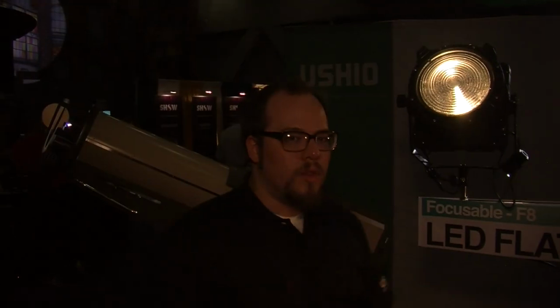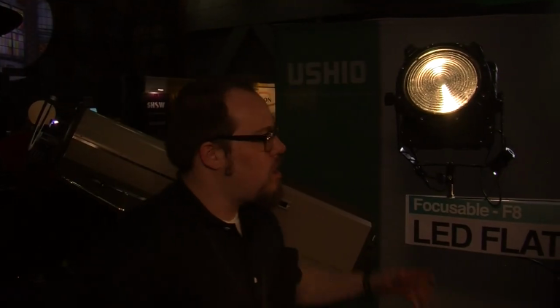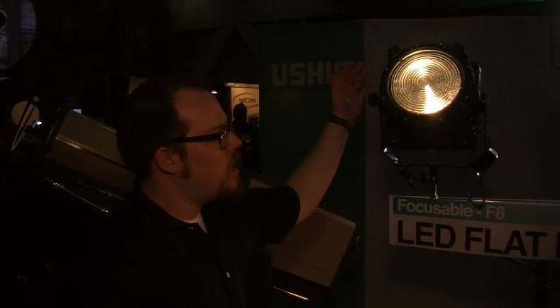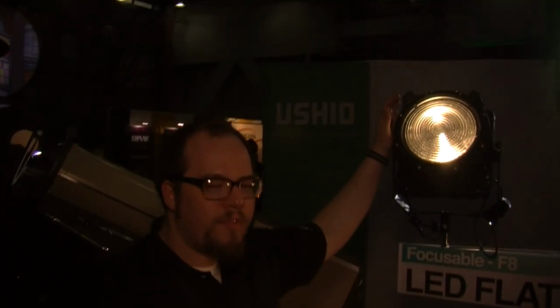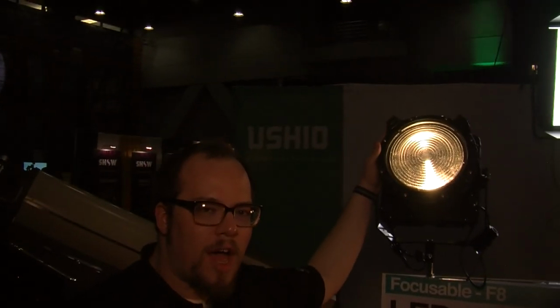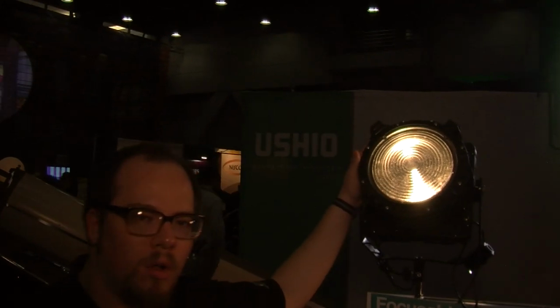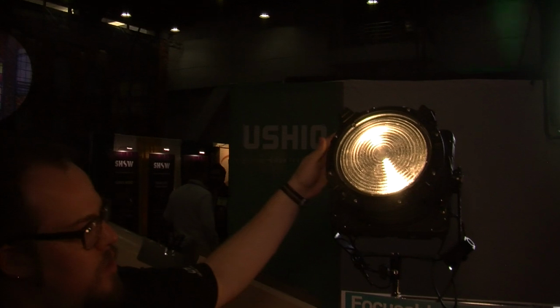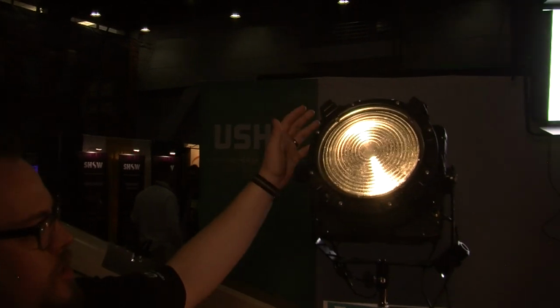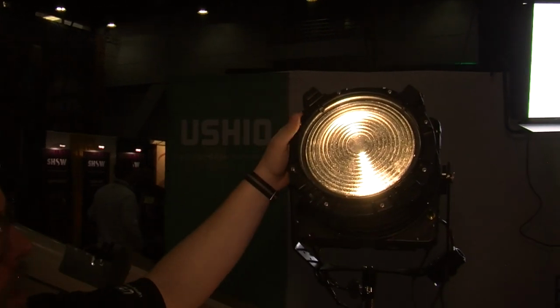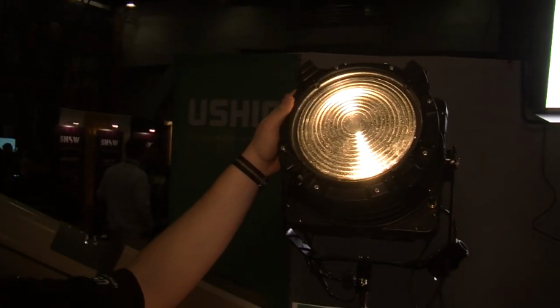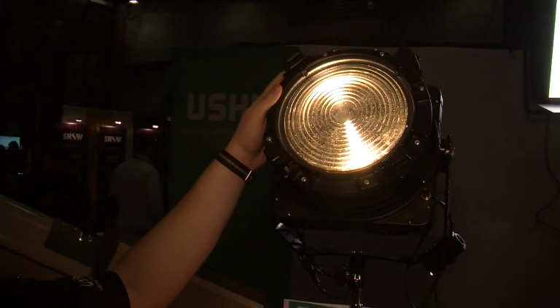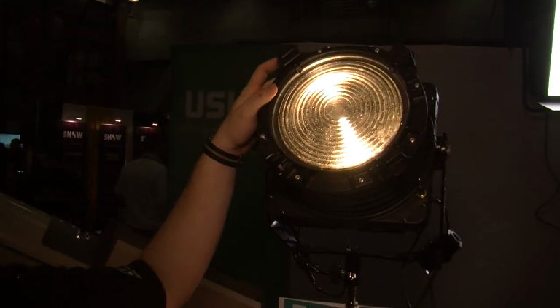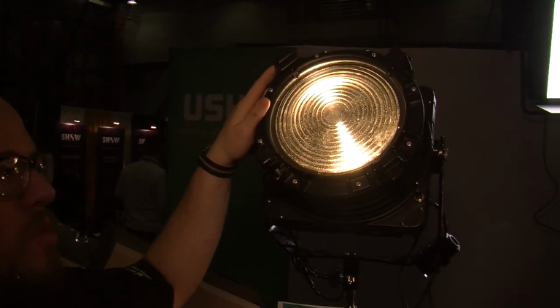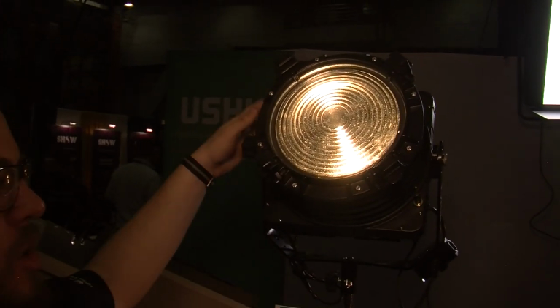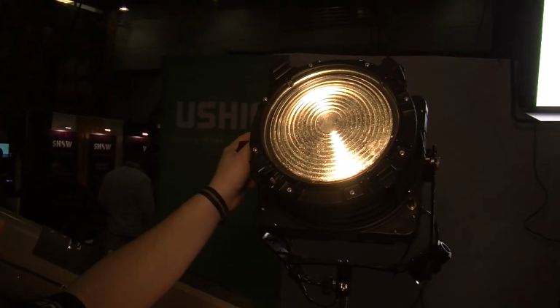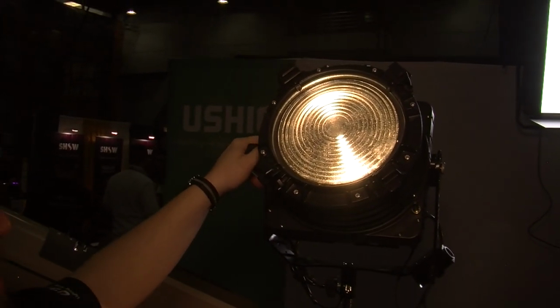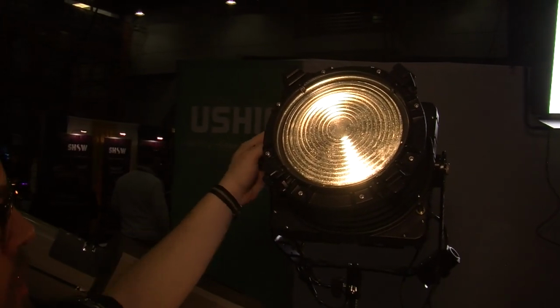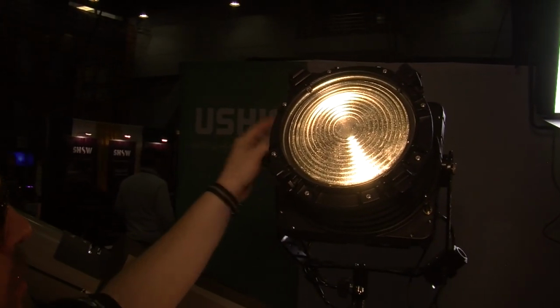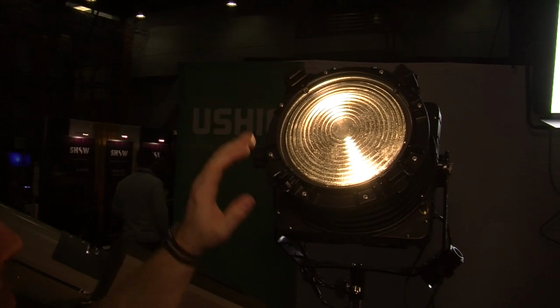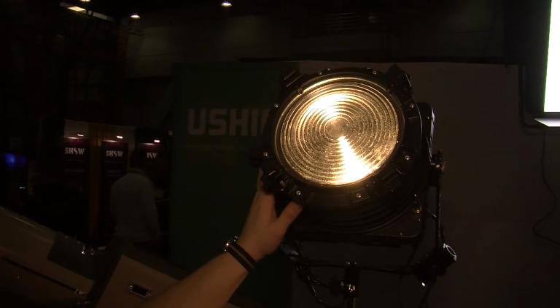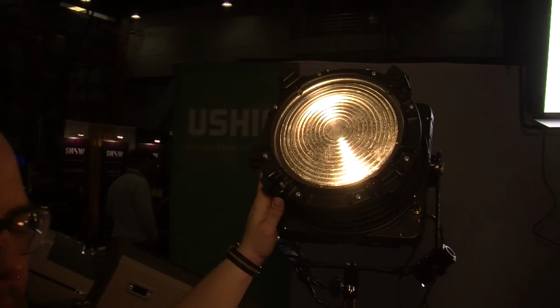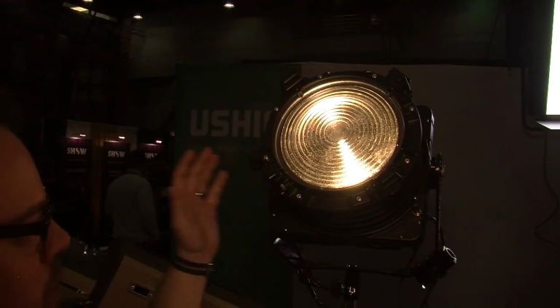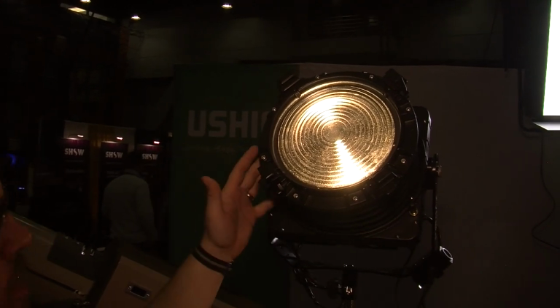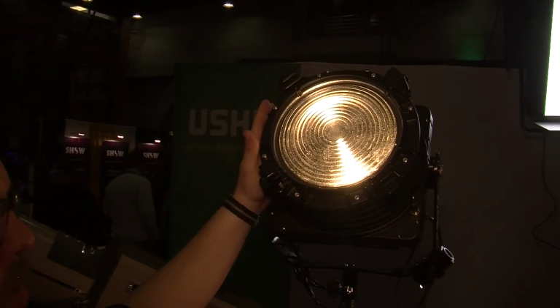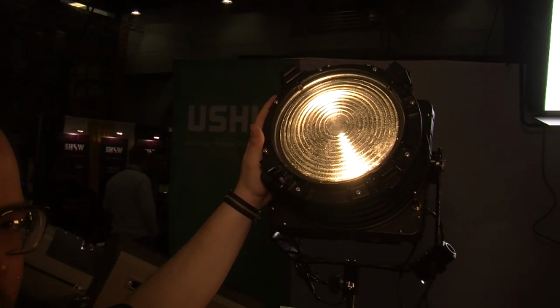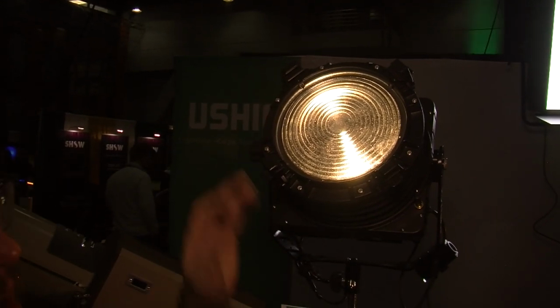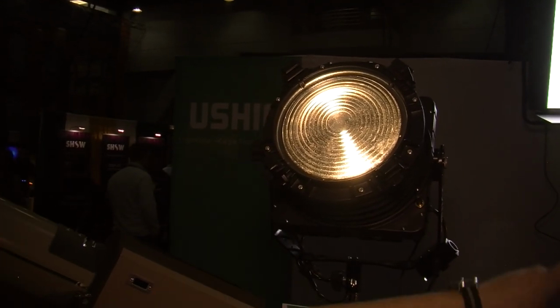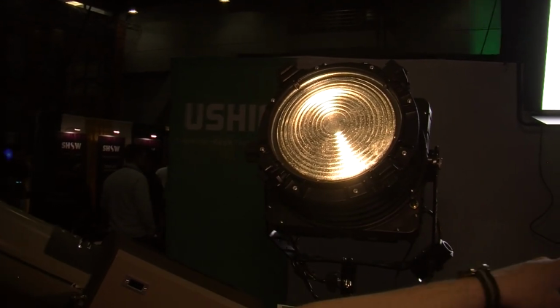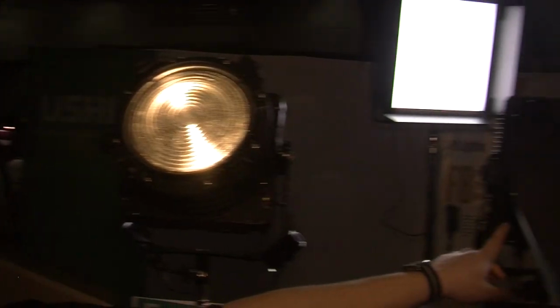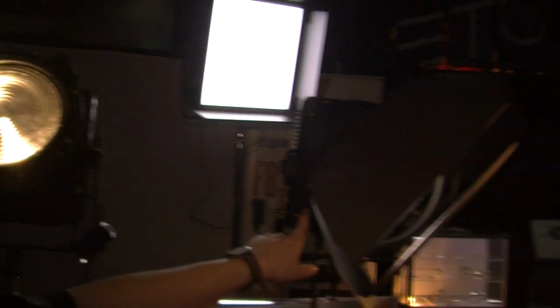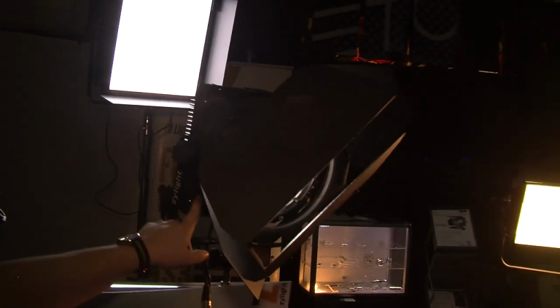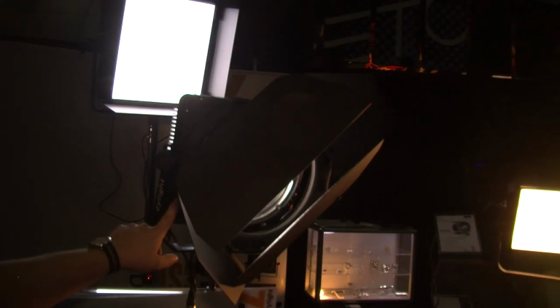This is our Xylite F8 flat Fresnel. We're in a distribution agreement with Xylite, so we're showing these fixtures off here at the show. We have it in two versions: a tungsten 3200 Kelvin, as well as a daylight 5600 Kelvin fixed.